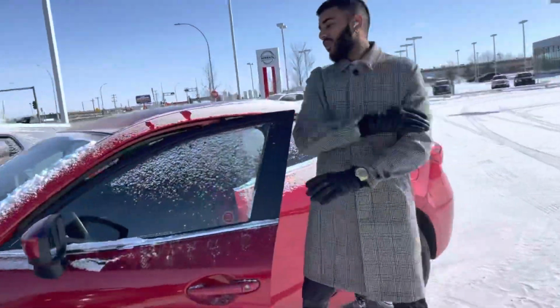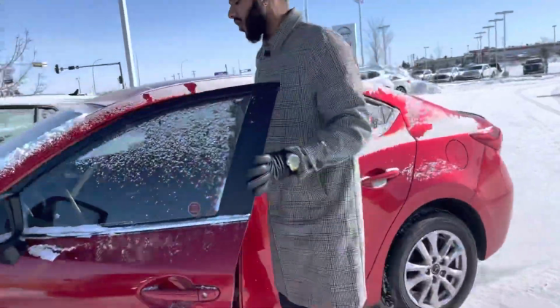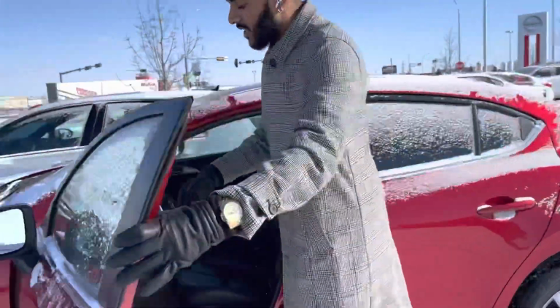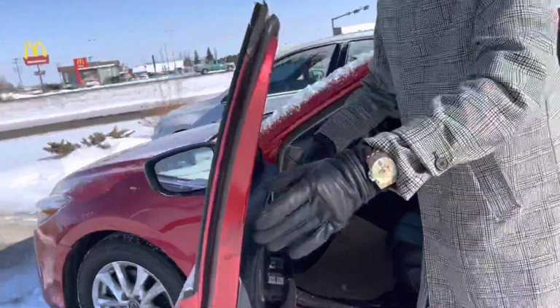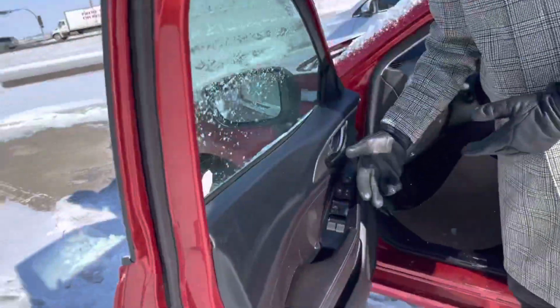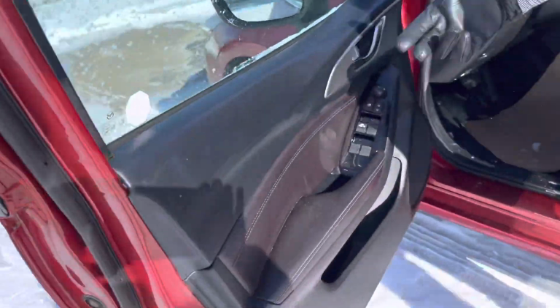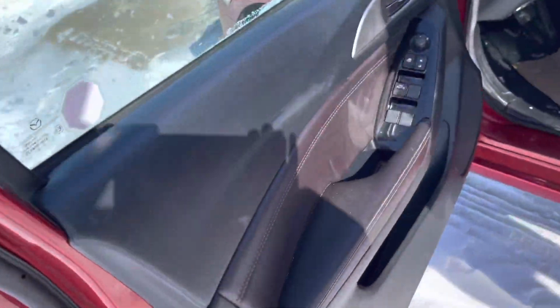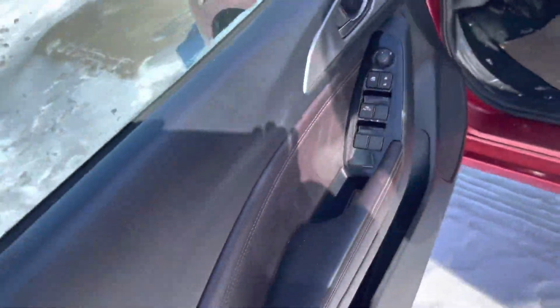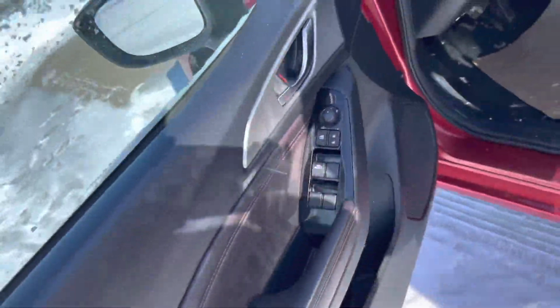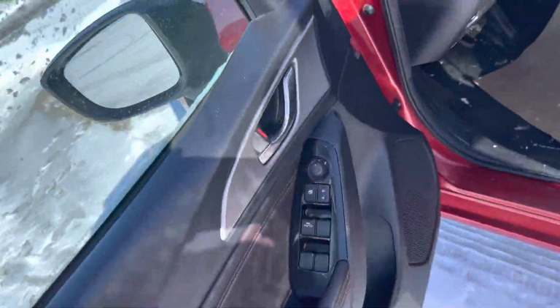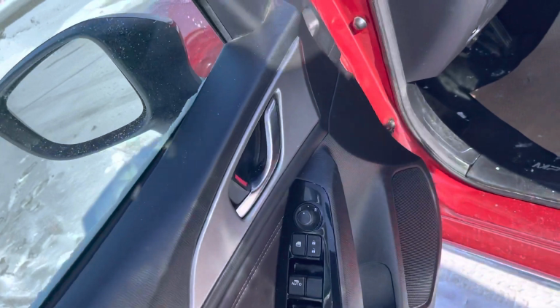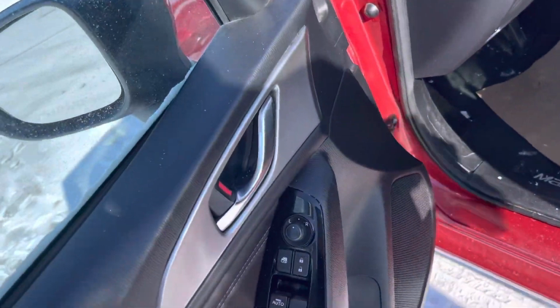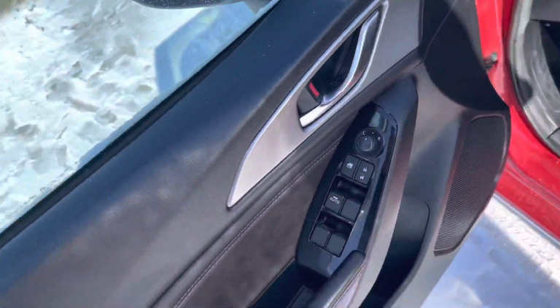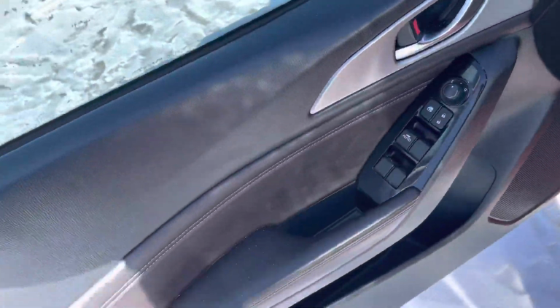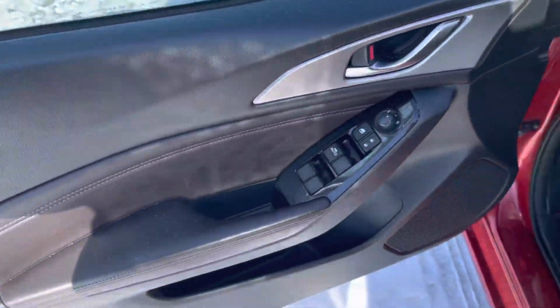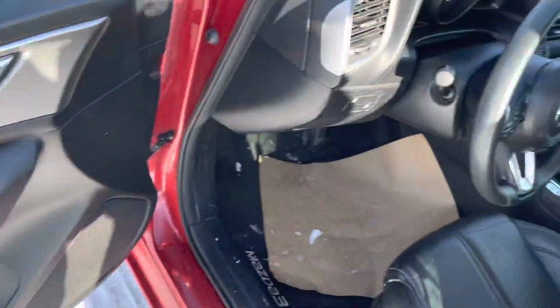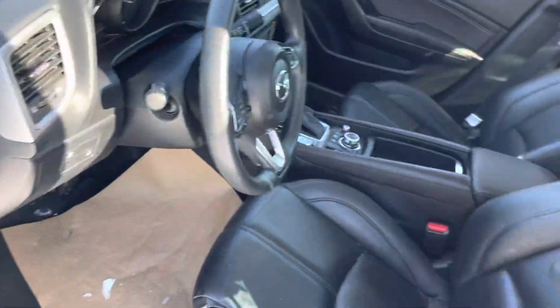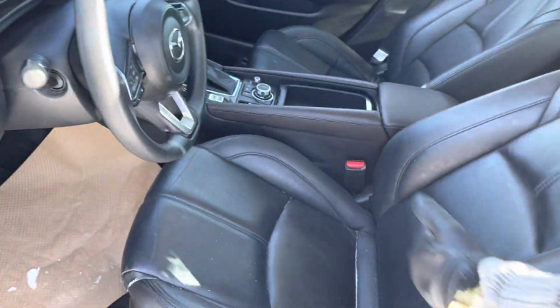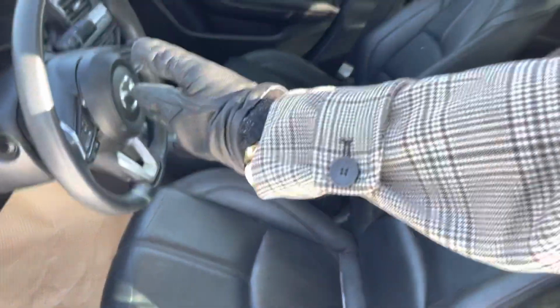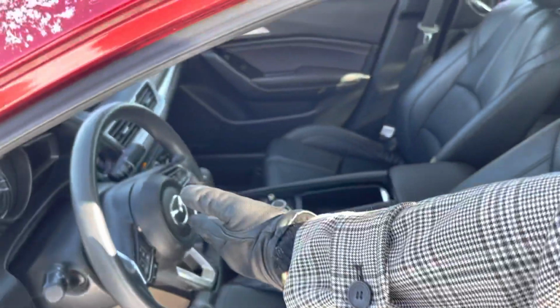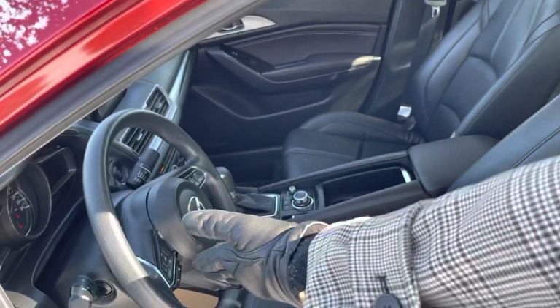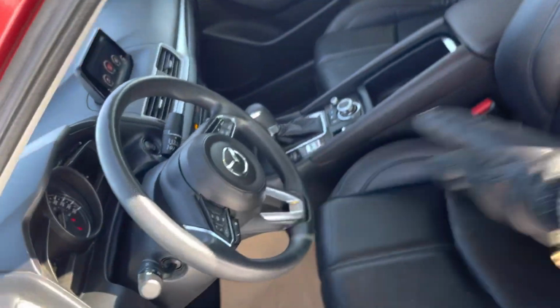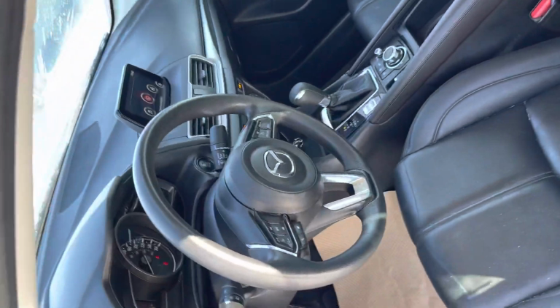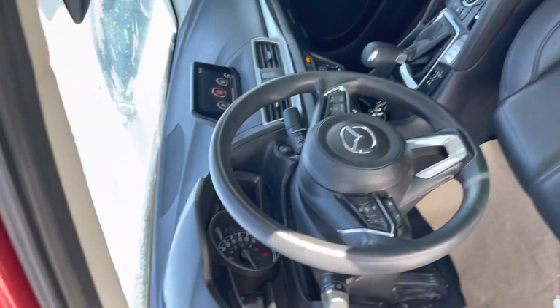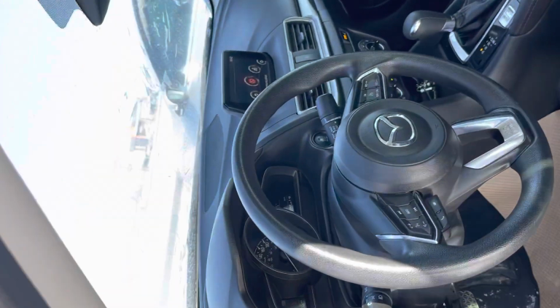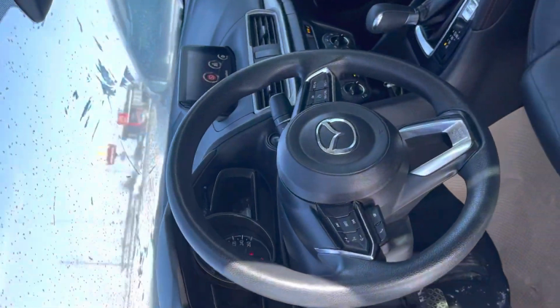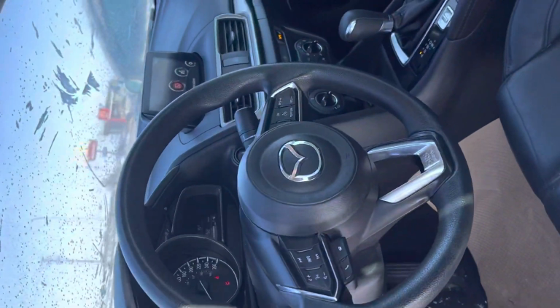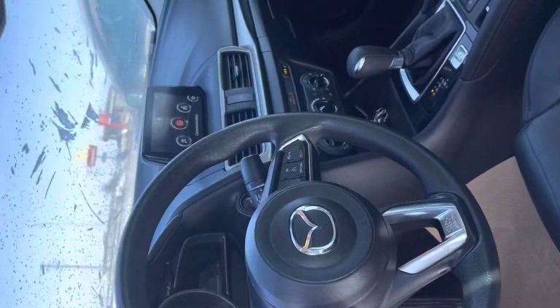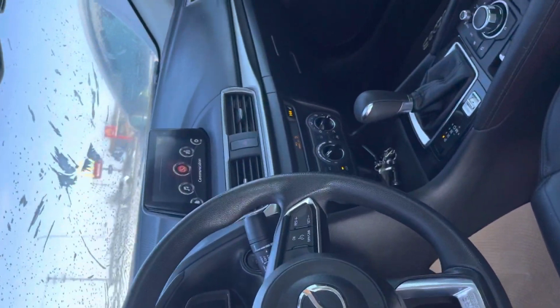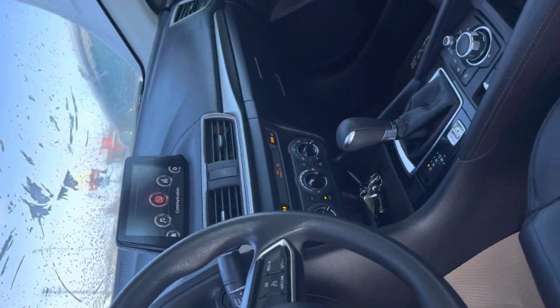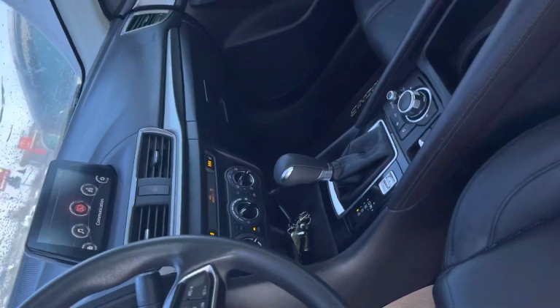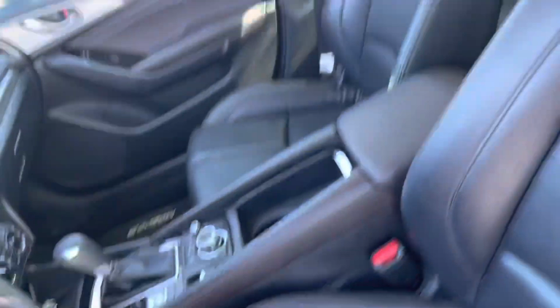Open this door up — you've got power windows, locks, and power adjustable mirrors. Check out that interior: full leather interior, heated seats, cruise control, Bluetooth controls, climate control, sports mode — all of that nice stuff.